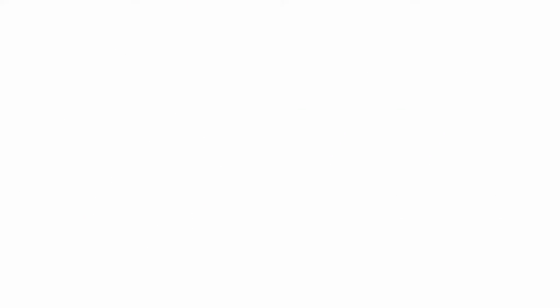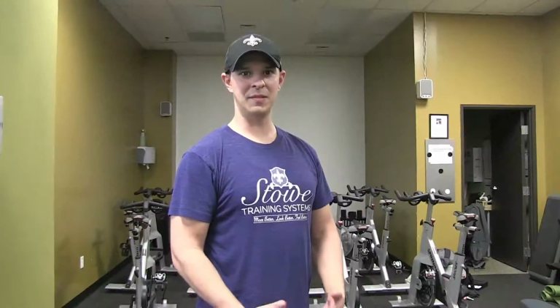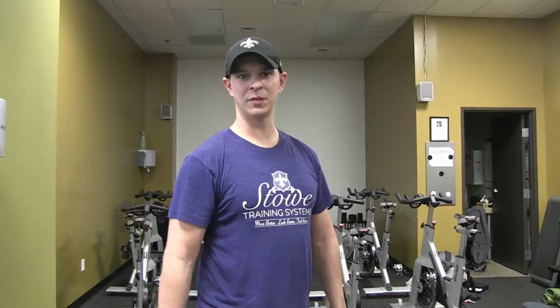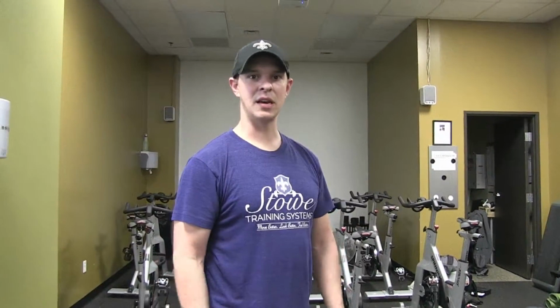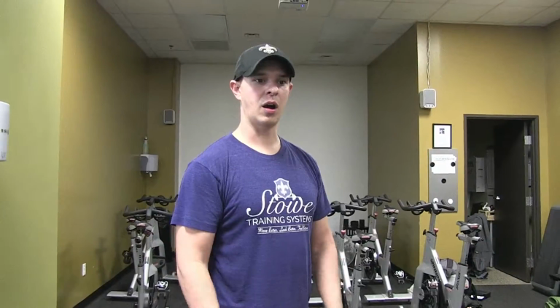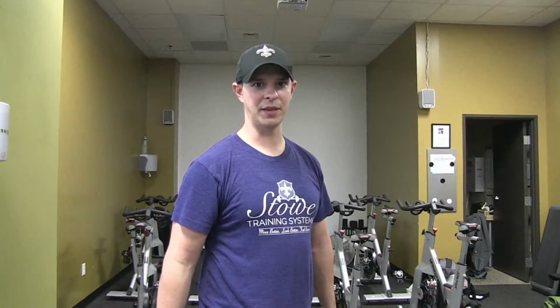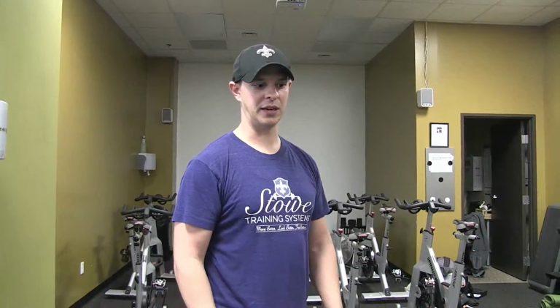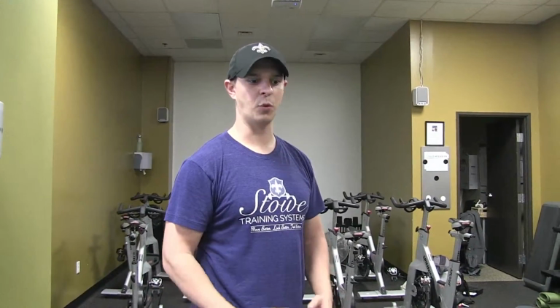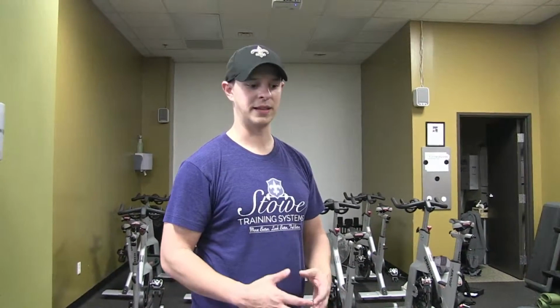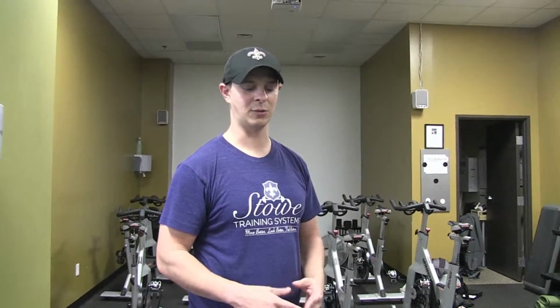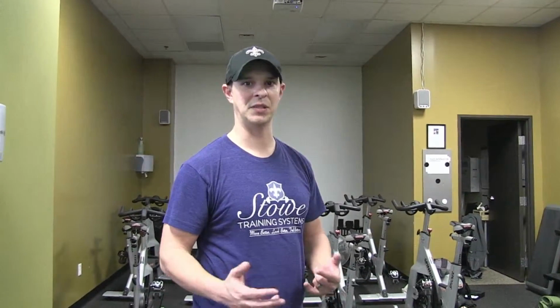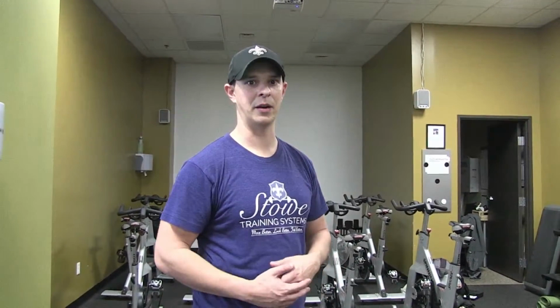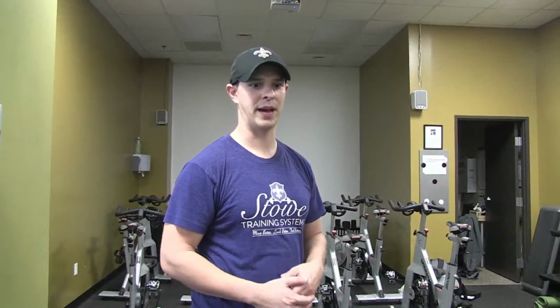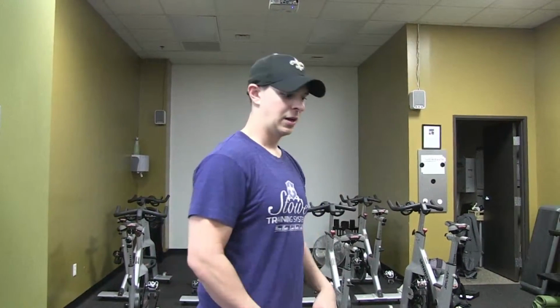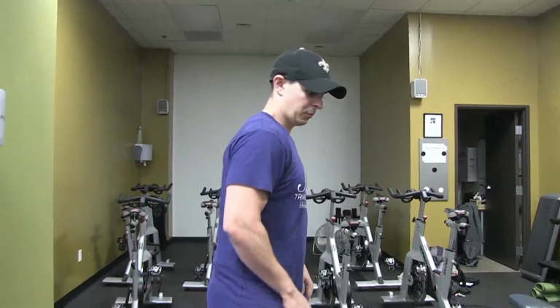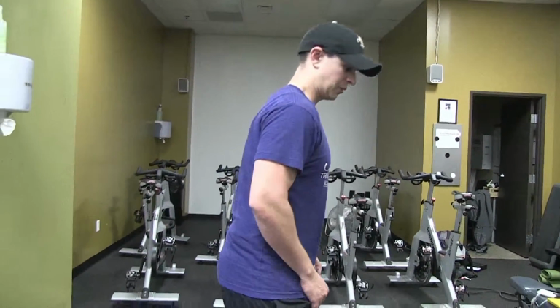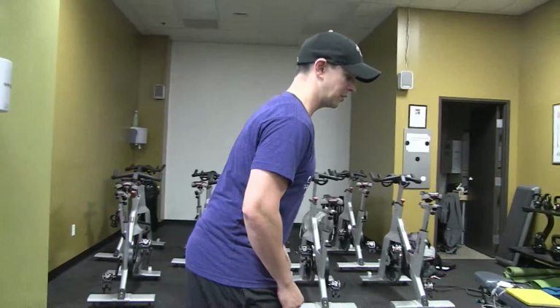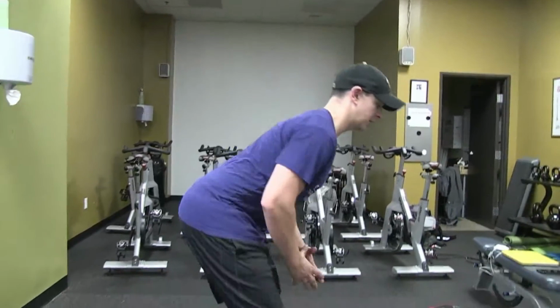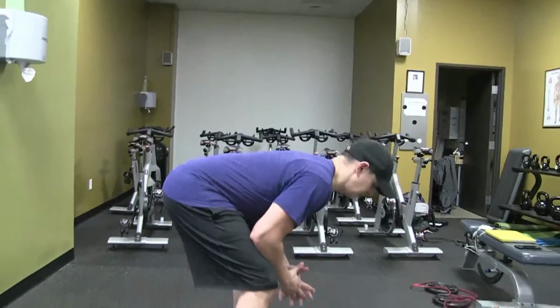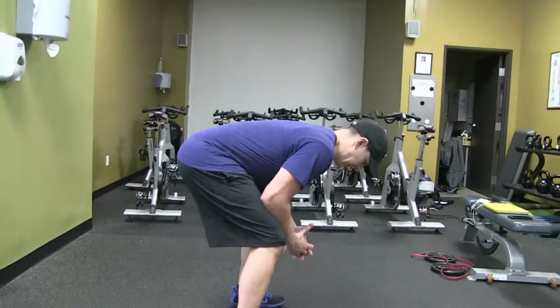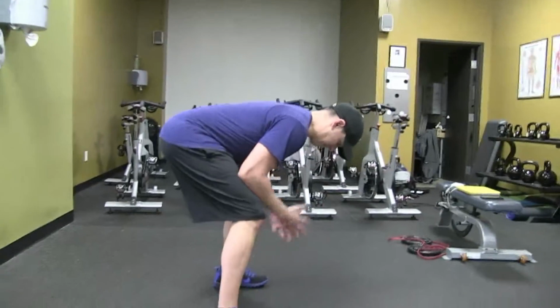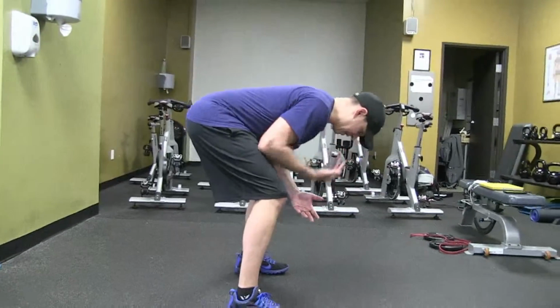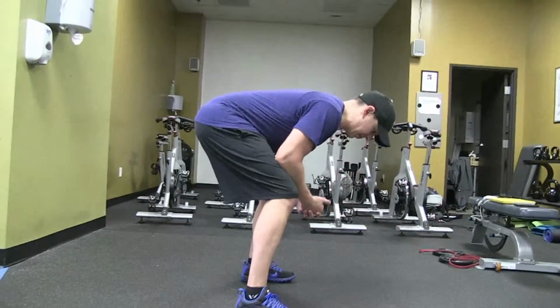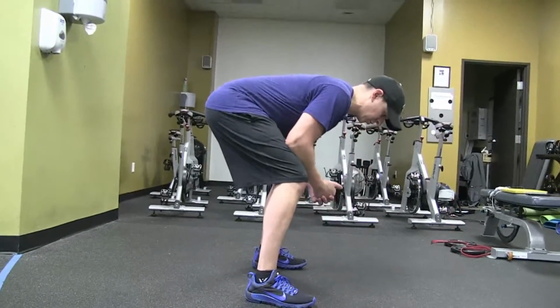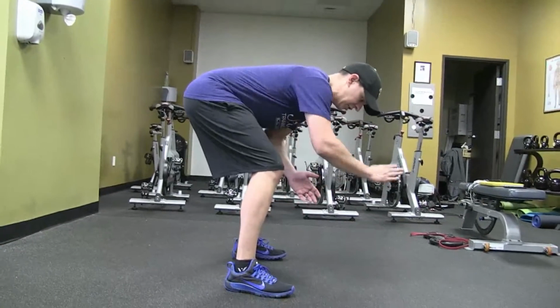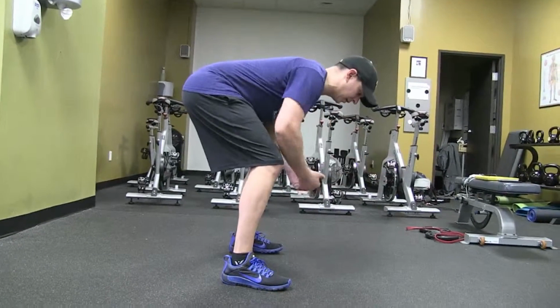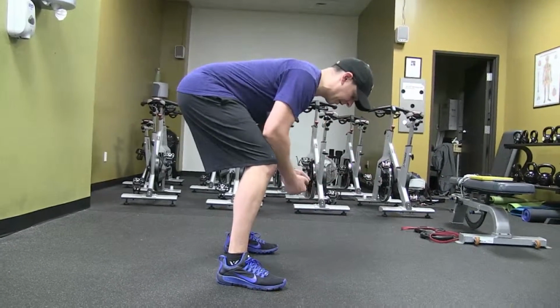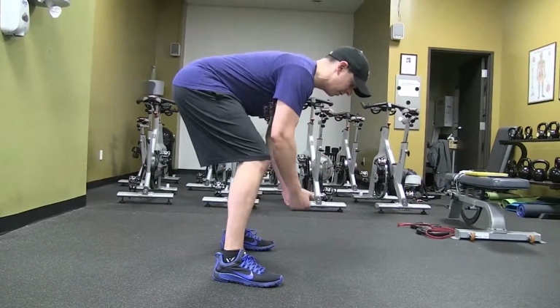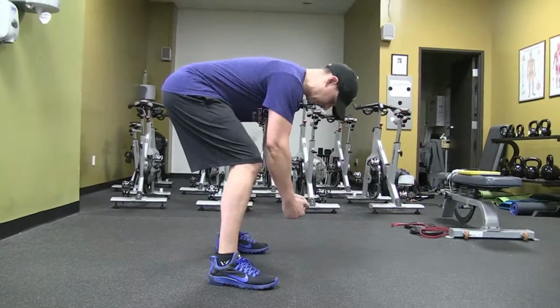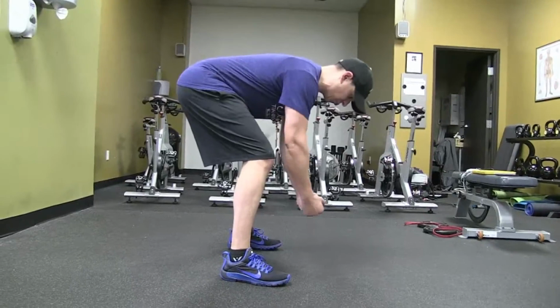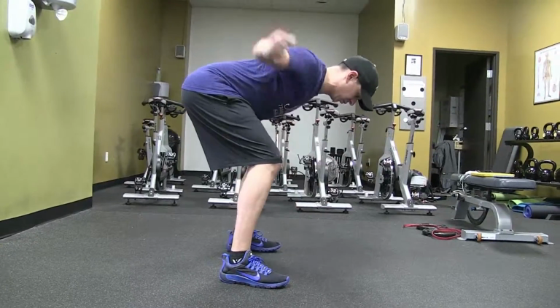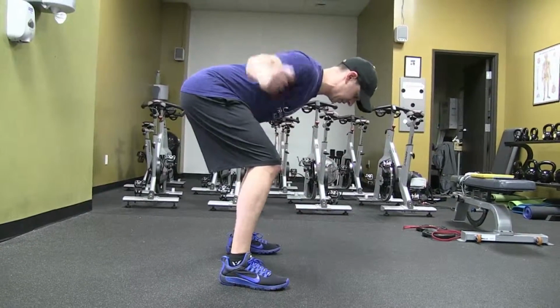This is the bent over T — an awesome exercise for working that thoracic spine, that upper back. We're going to get into a bent over position, trying to get my back, neck, everything in a neutral position and parallel to the ground. From here I'm just going to squeeze my shoulder blades together.